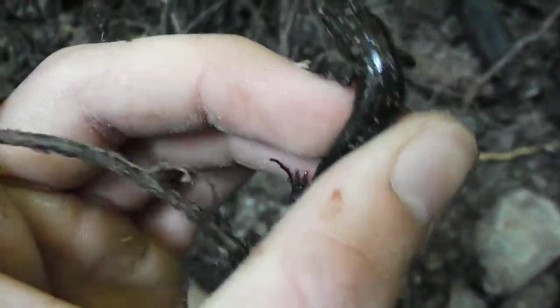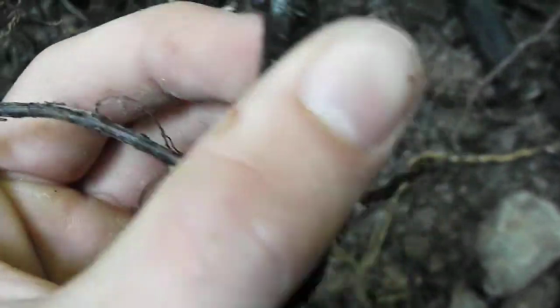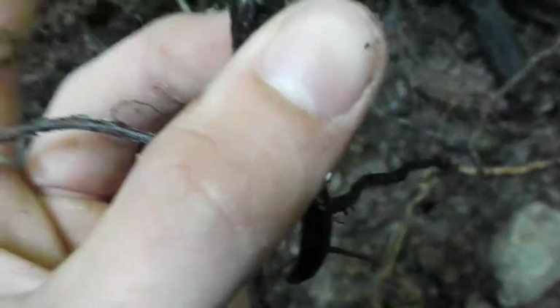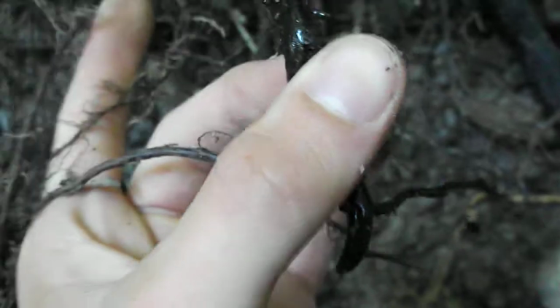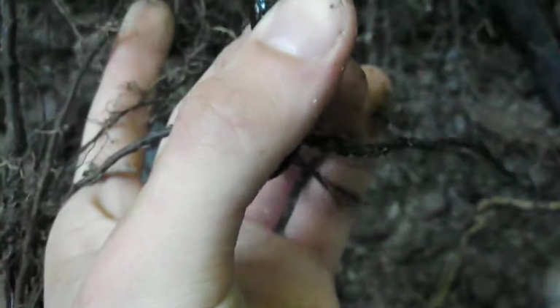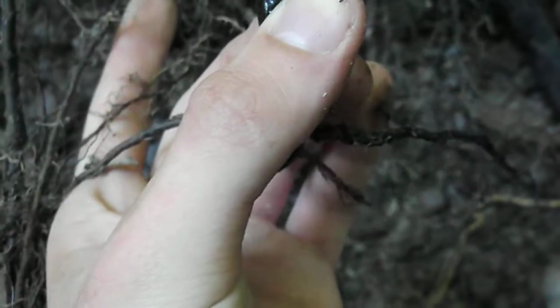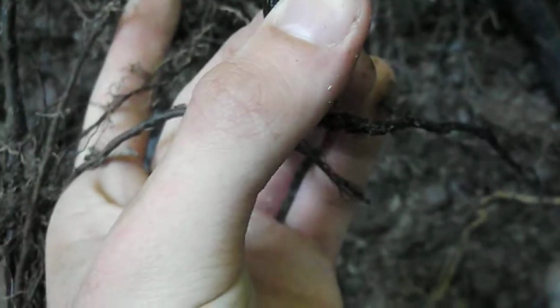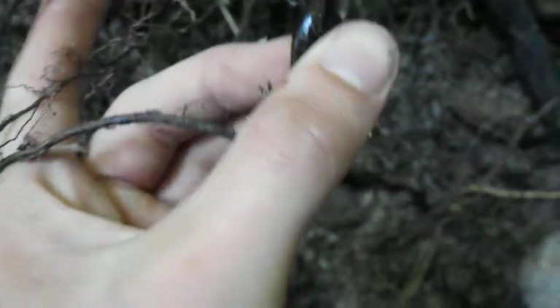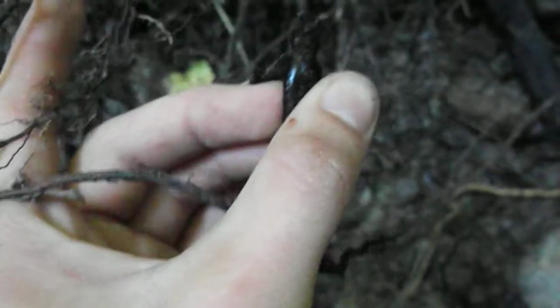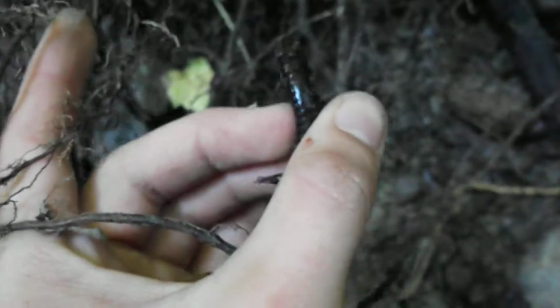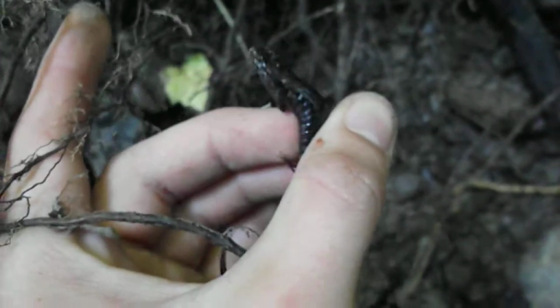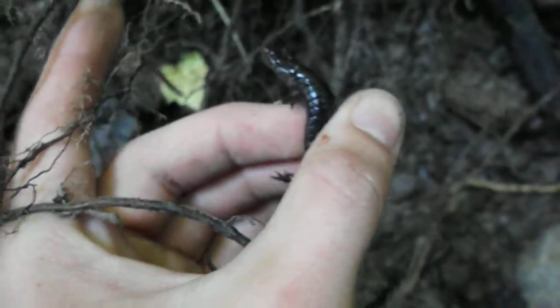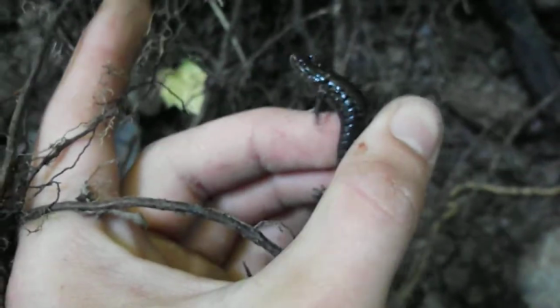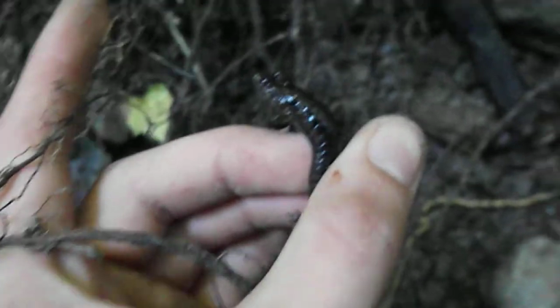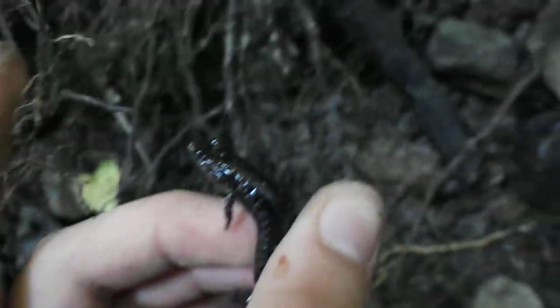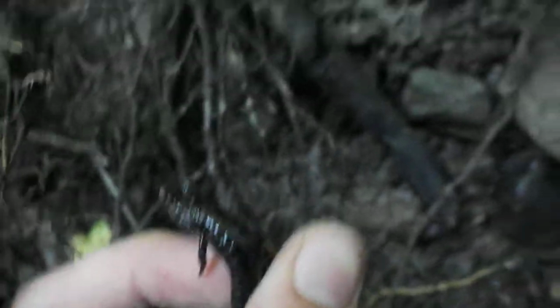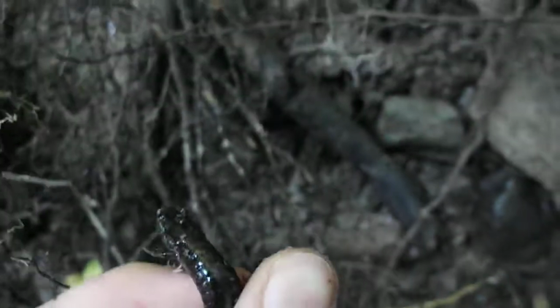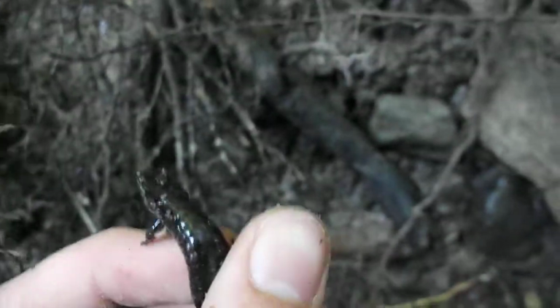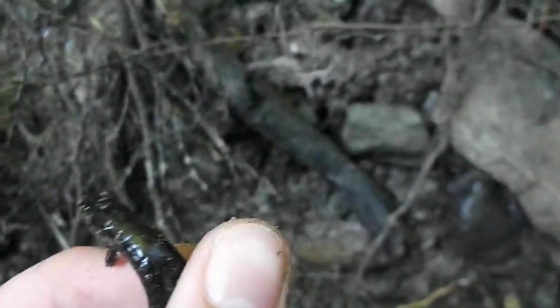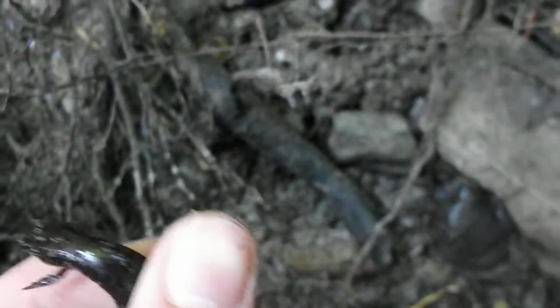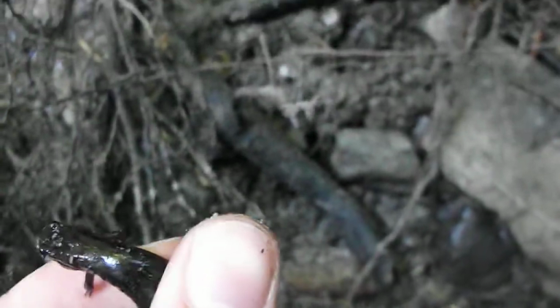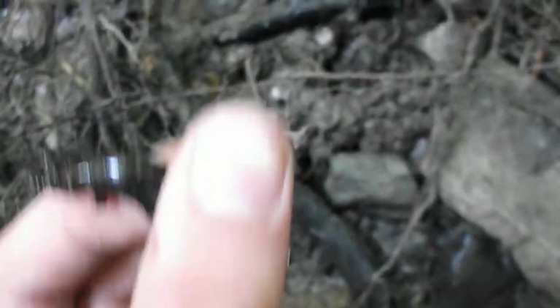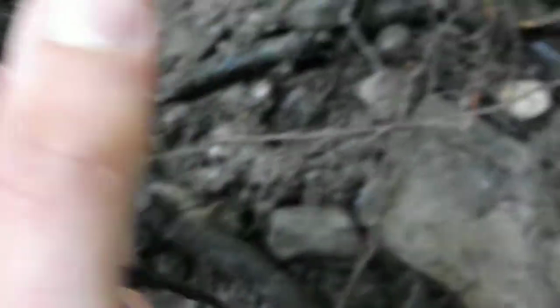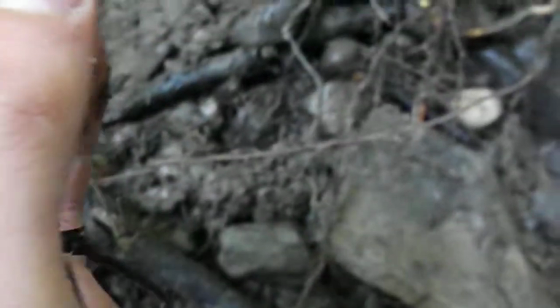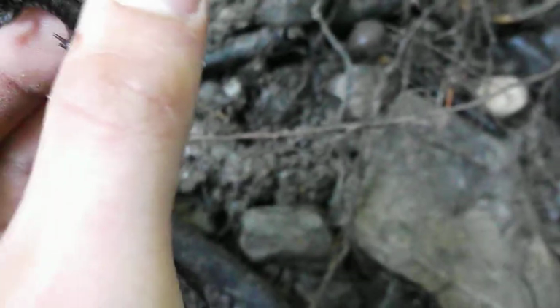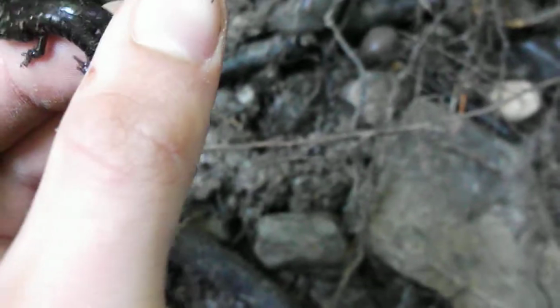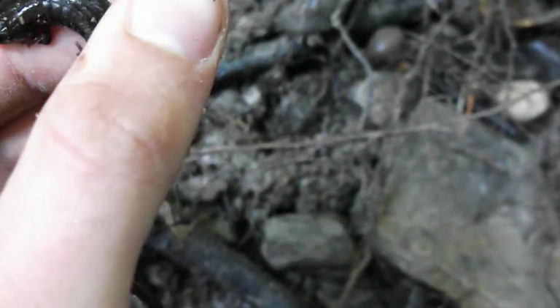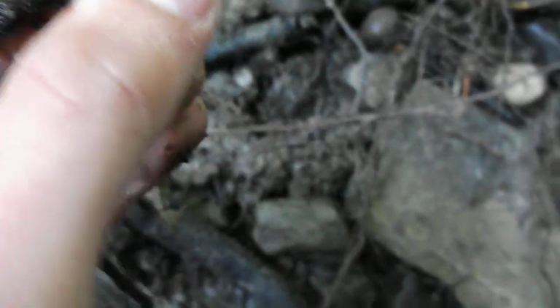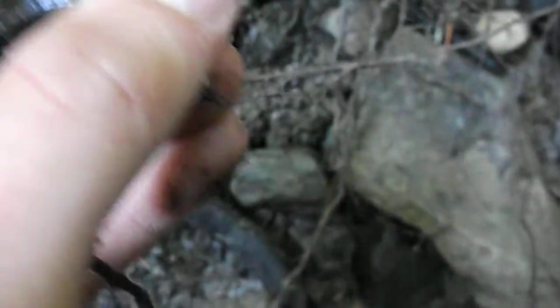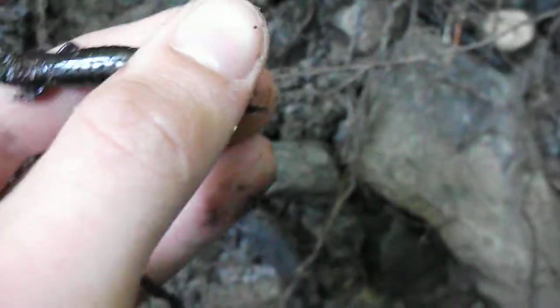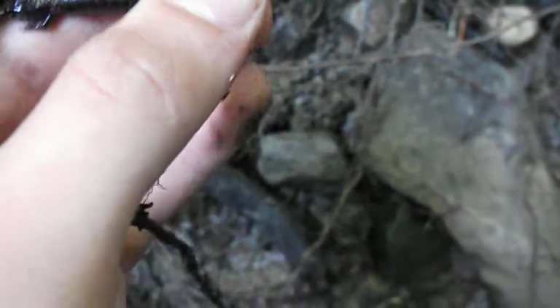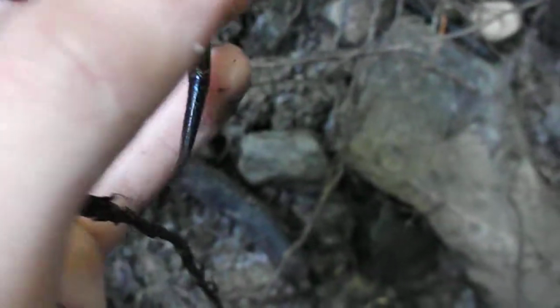But he's a really cool-looking salamander. Hopefully I don't drop him here. Hopefully... I'm probably going to drop him.